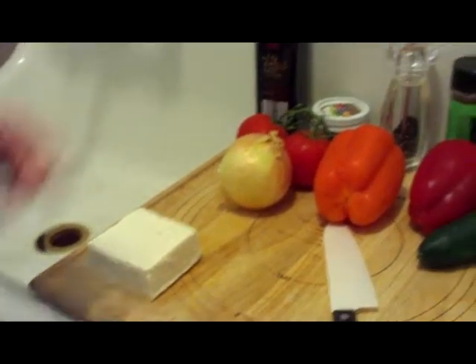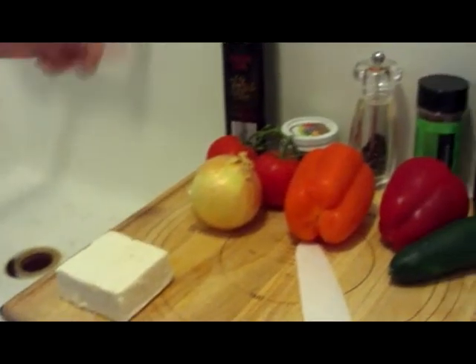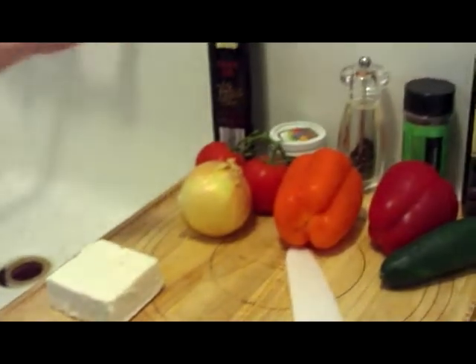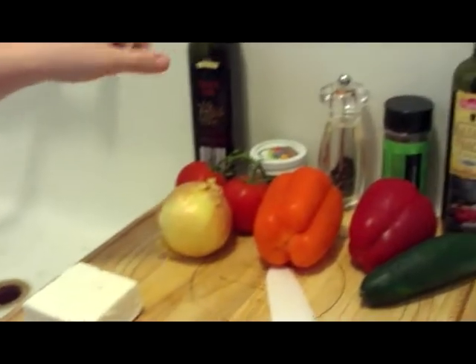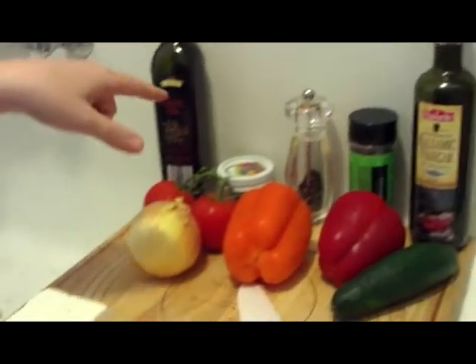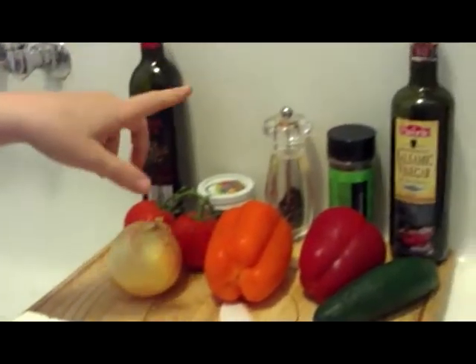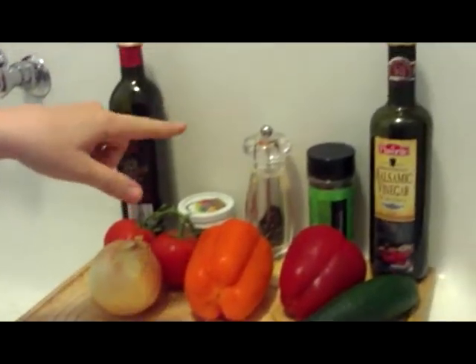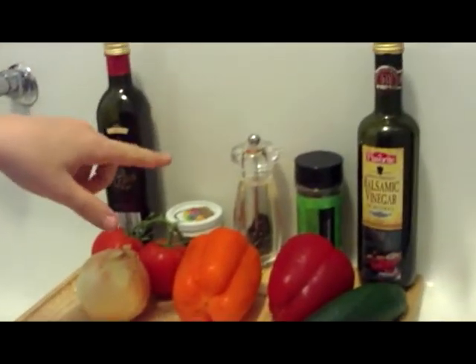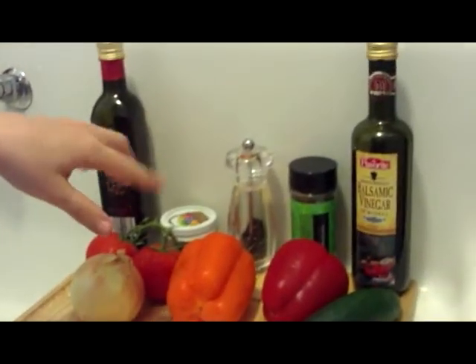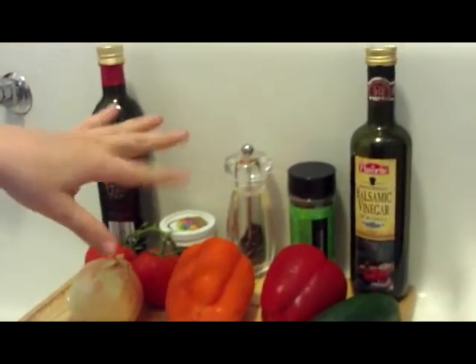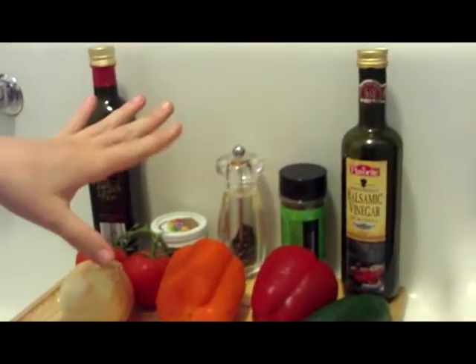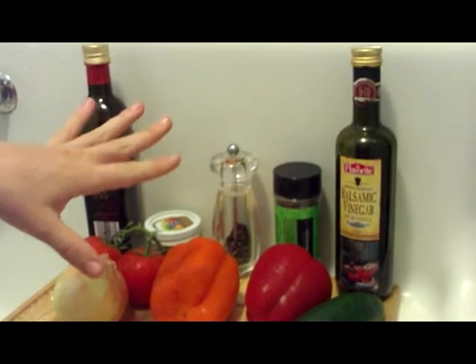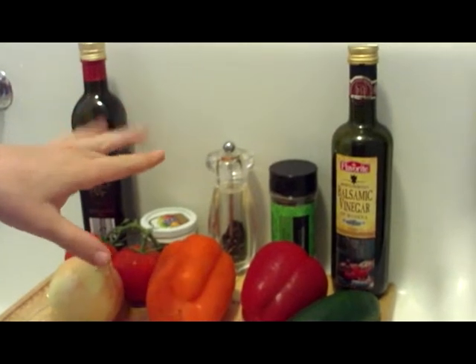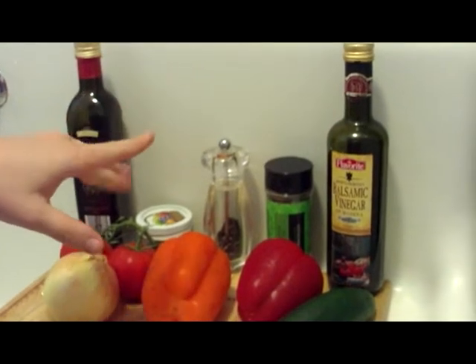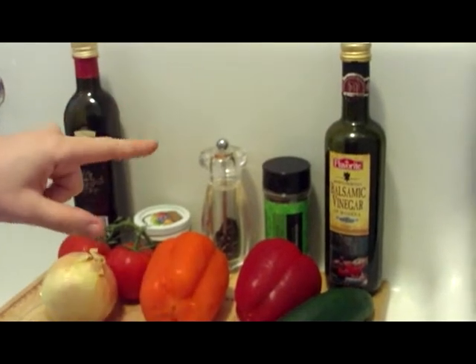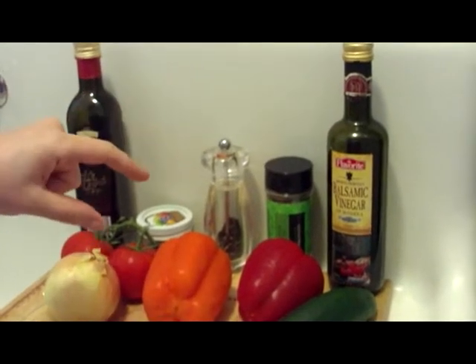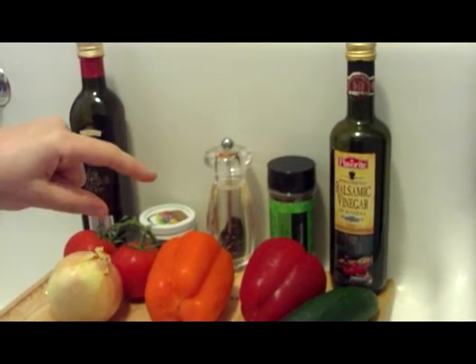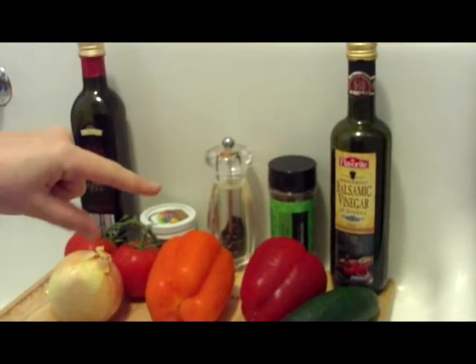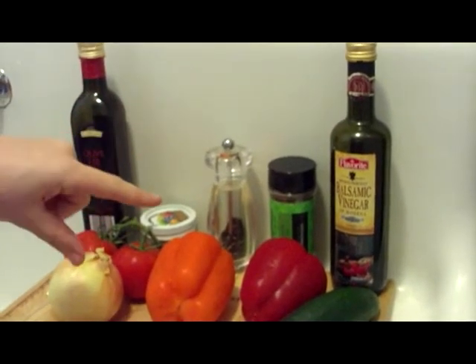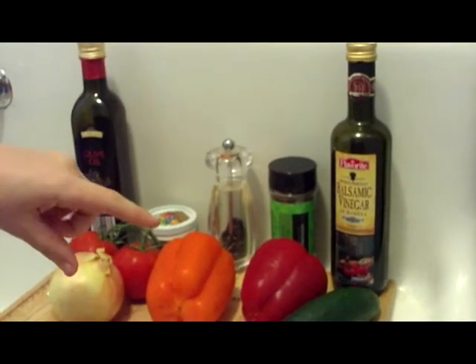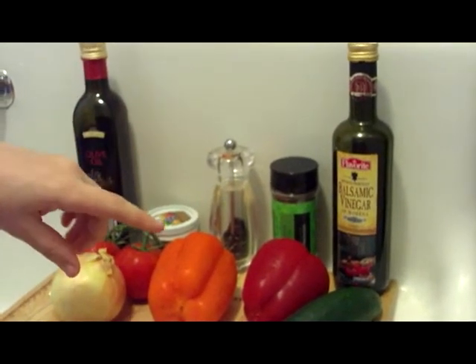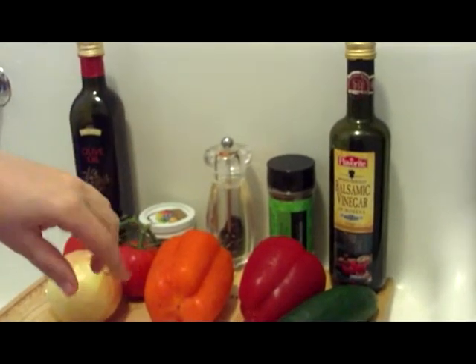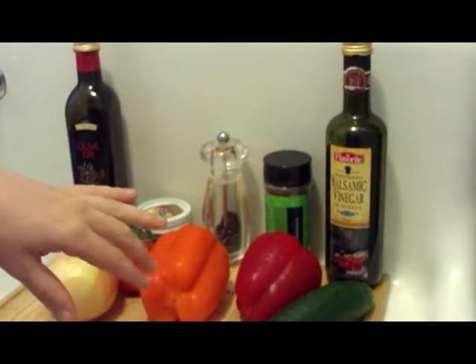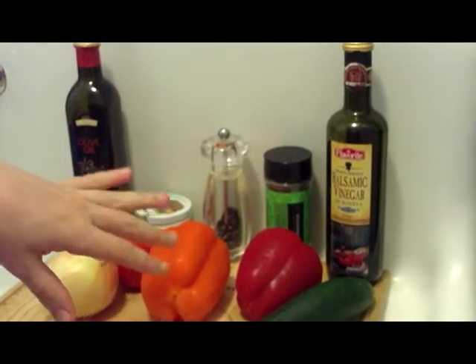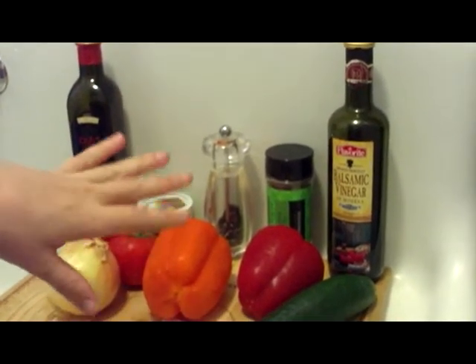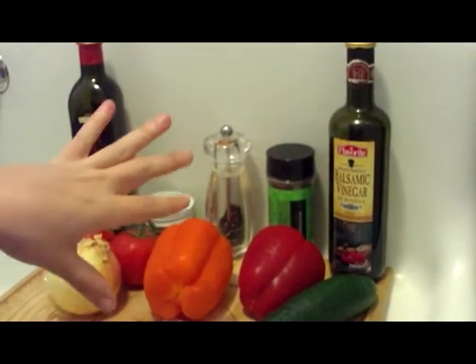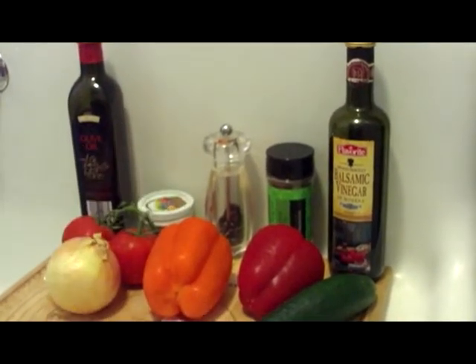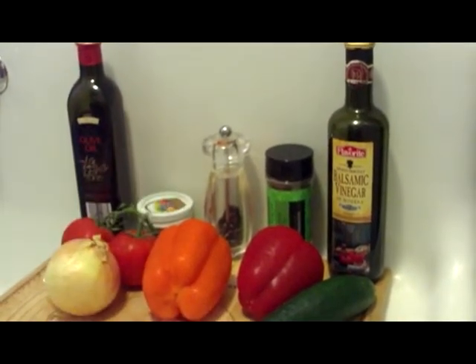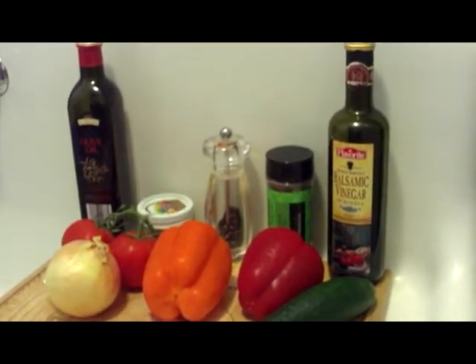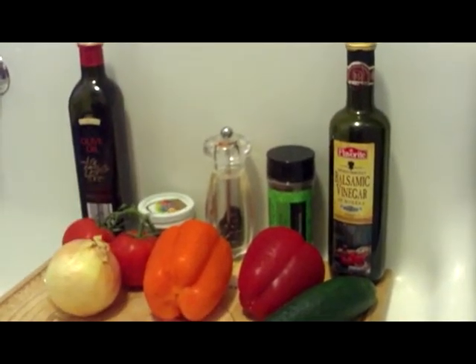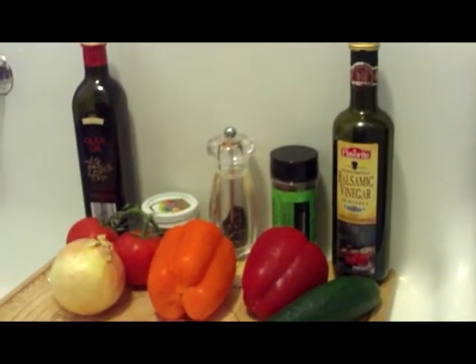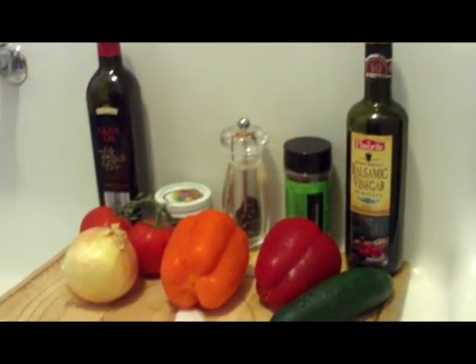Olive oil, salt, pepper, some Italian seasoning if you want. Fresh basil would be really good, and just a touch of balsamic vinegar.